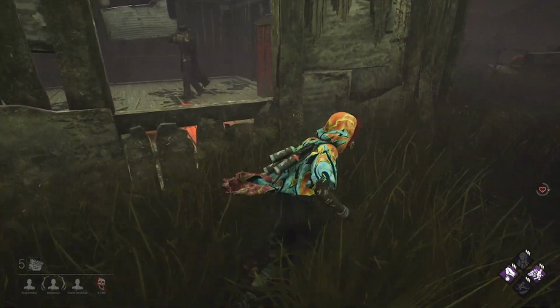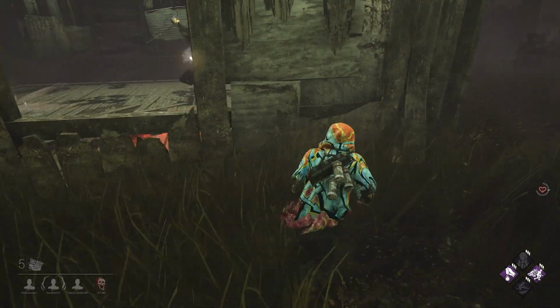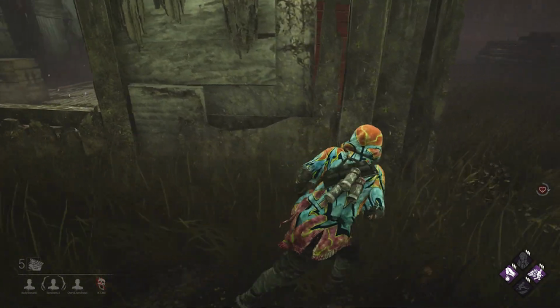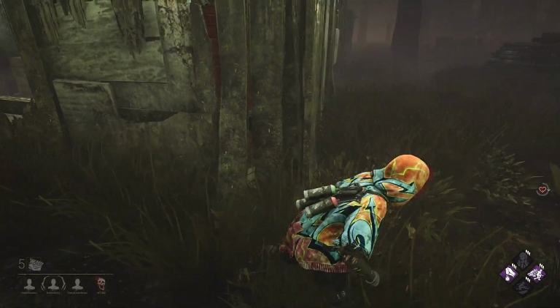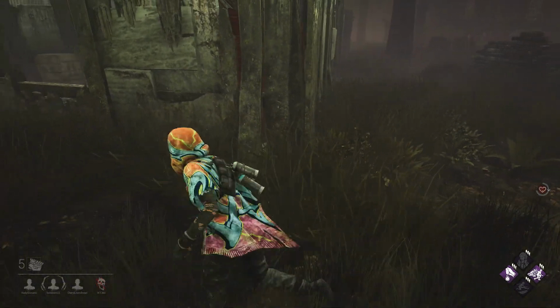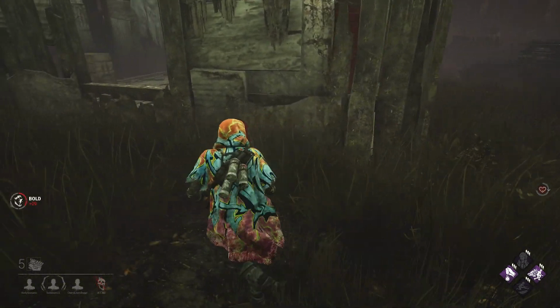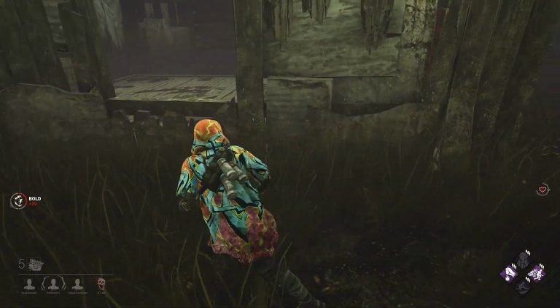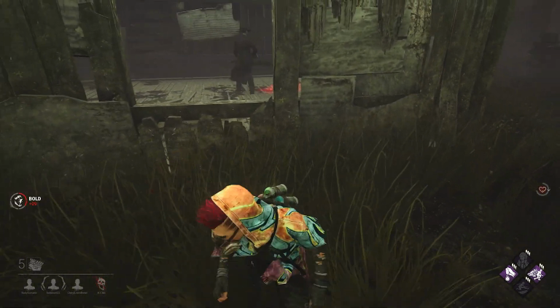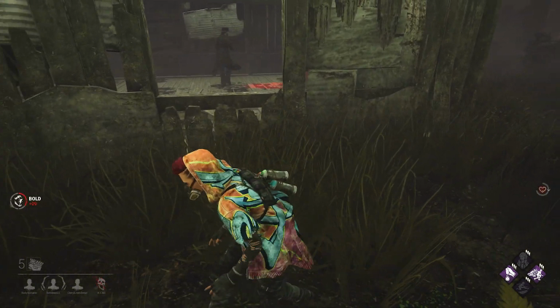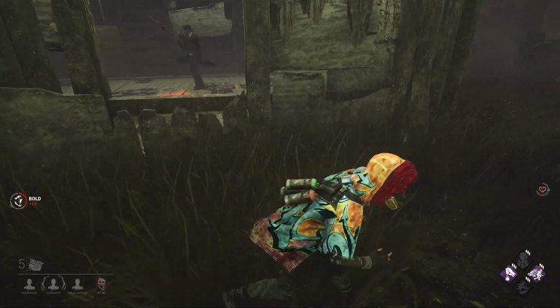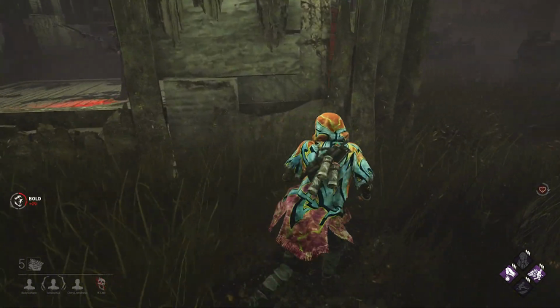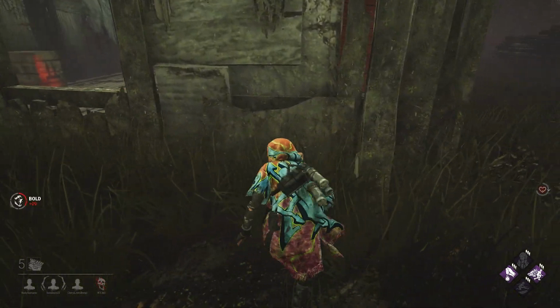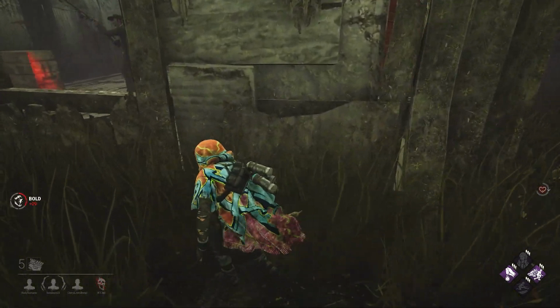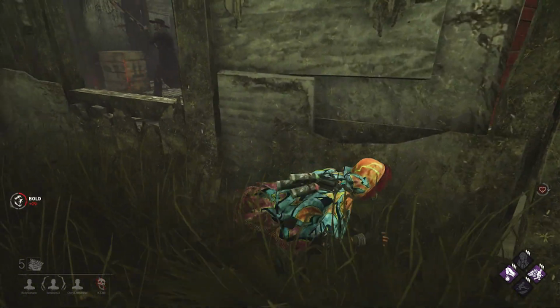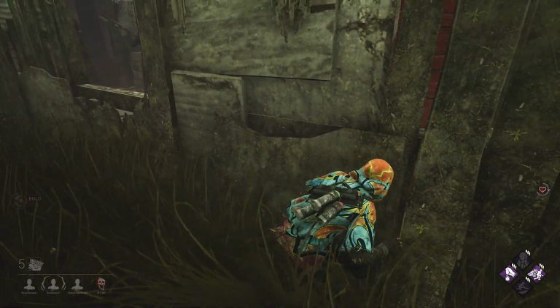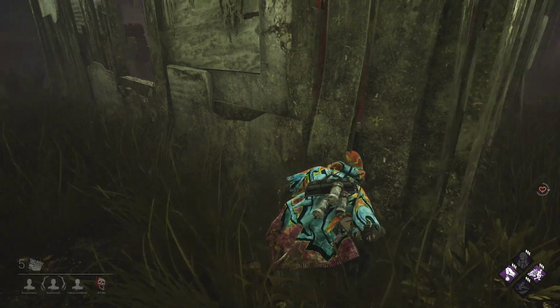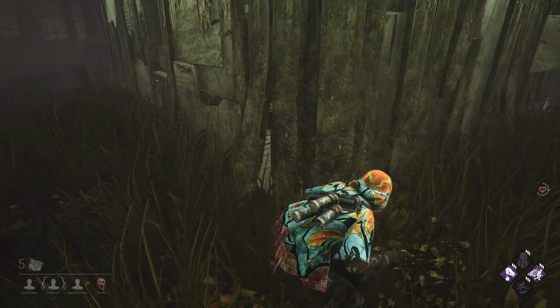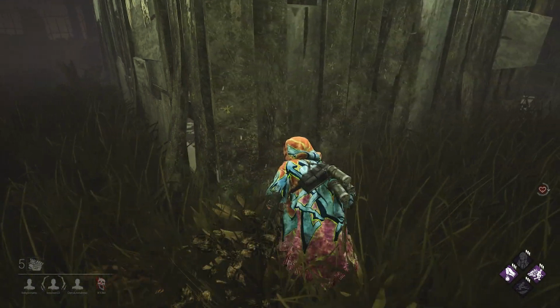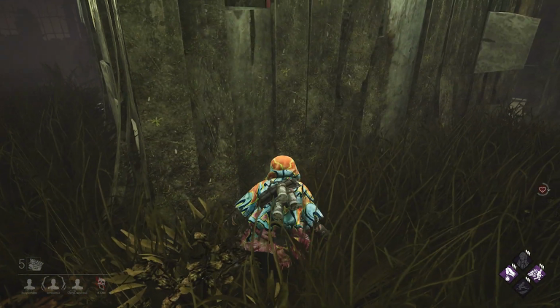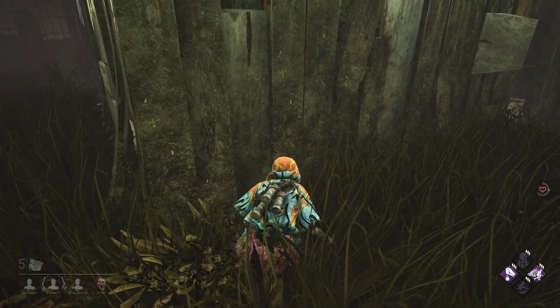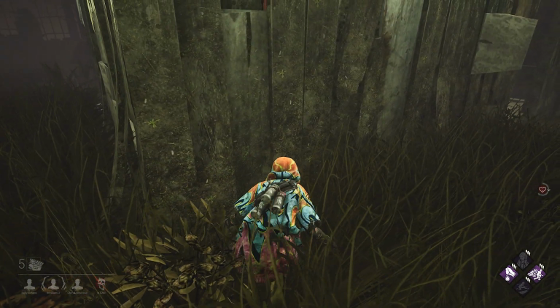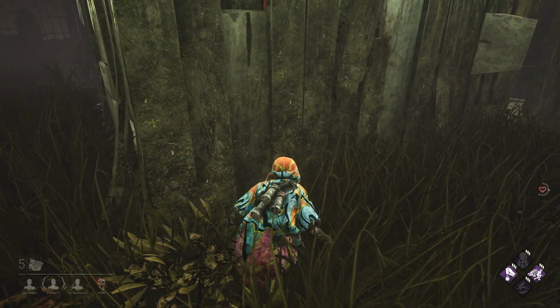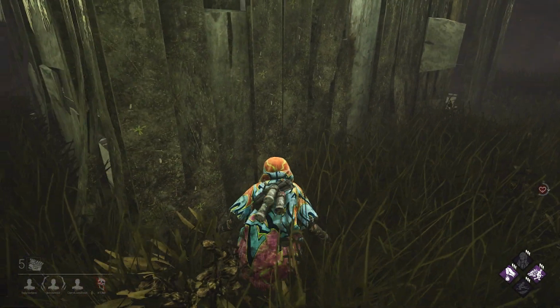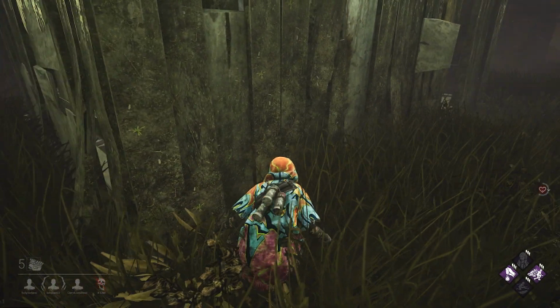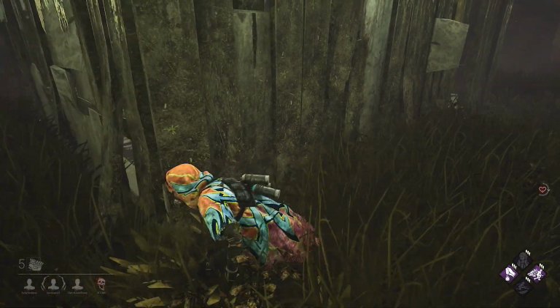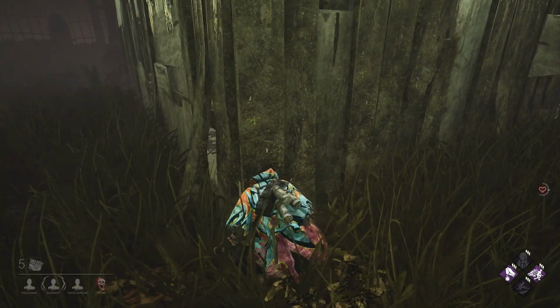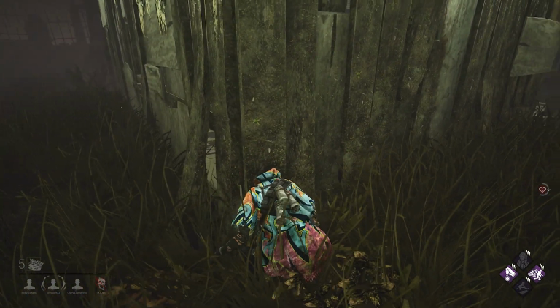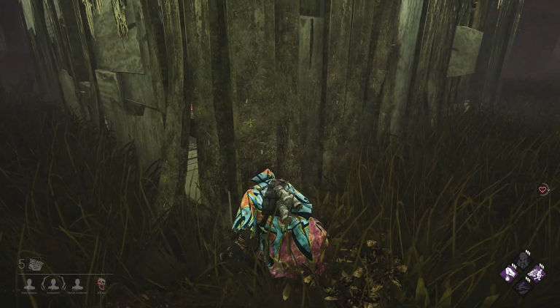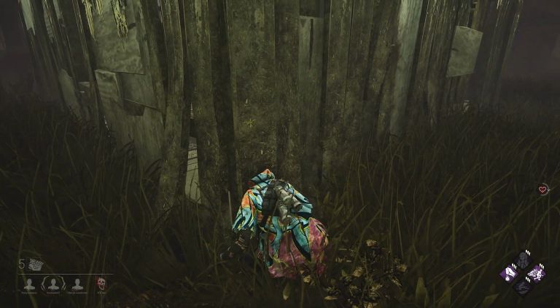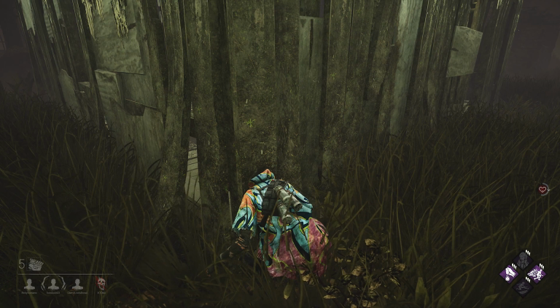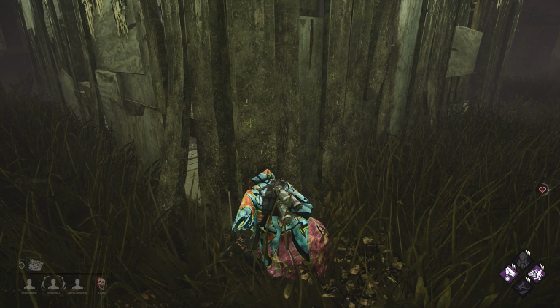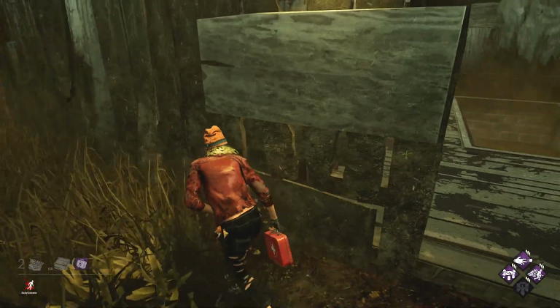If you manage to lose the killer, stay in the corner of the shack, put your camera so that you can see both sides of the shack, and only move when you see the killer.